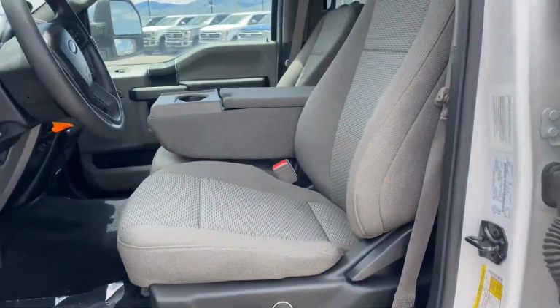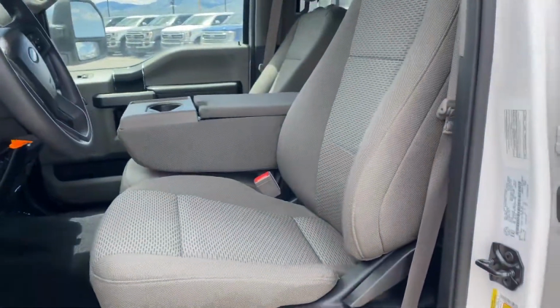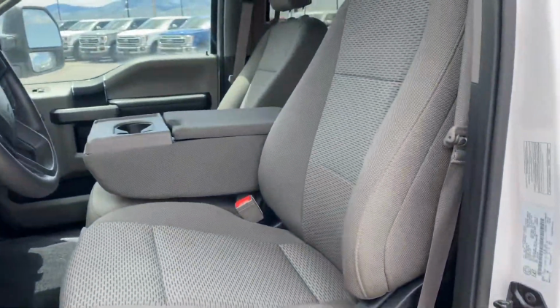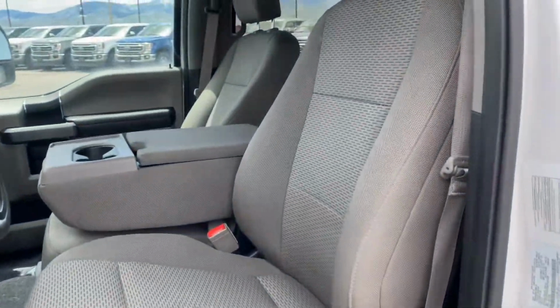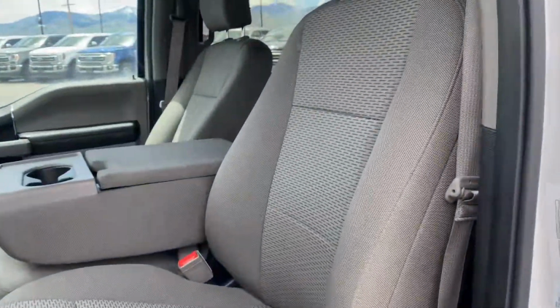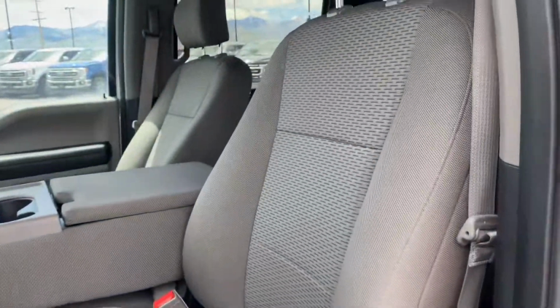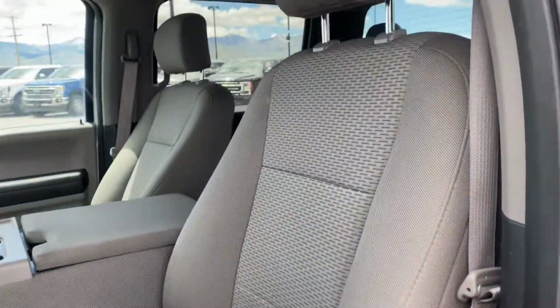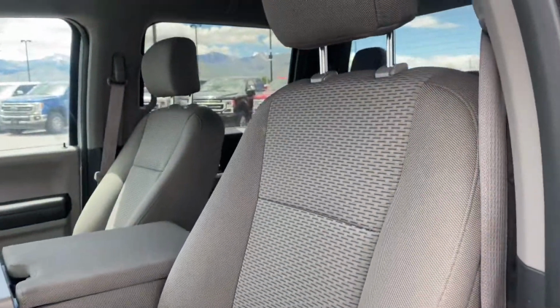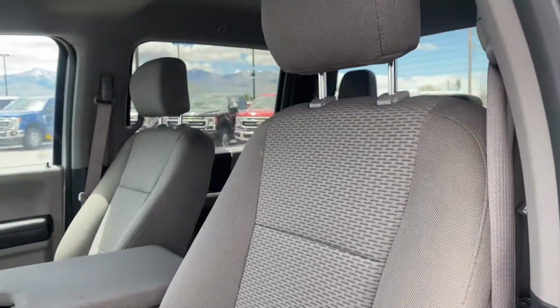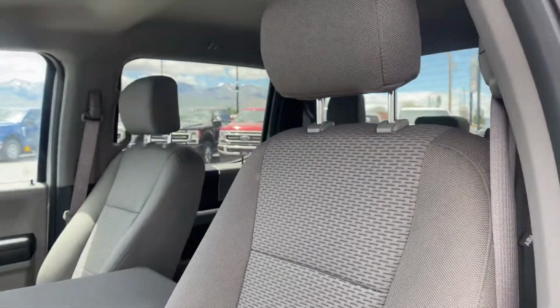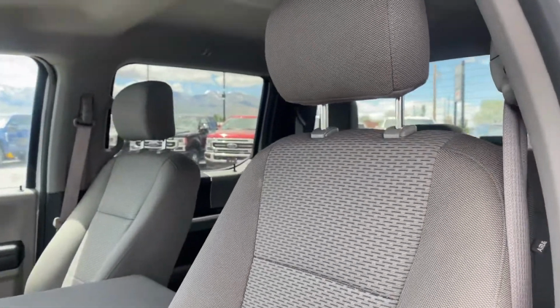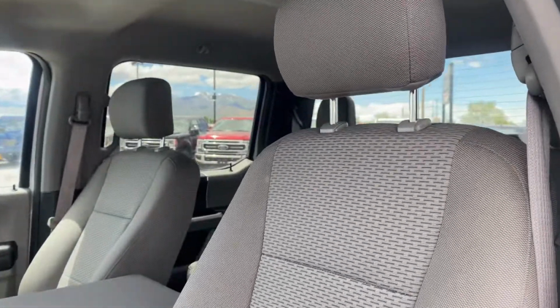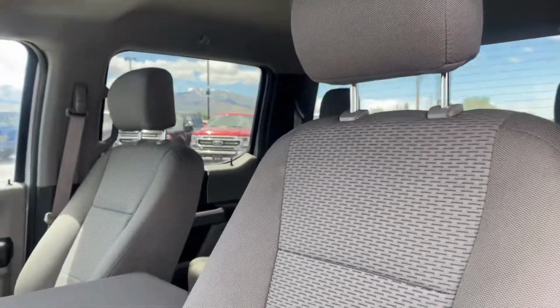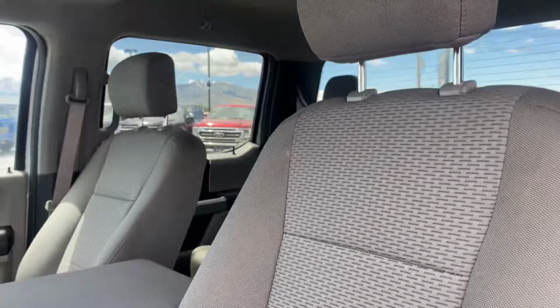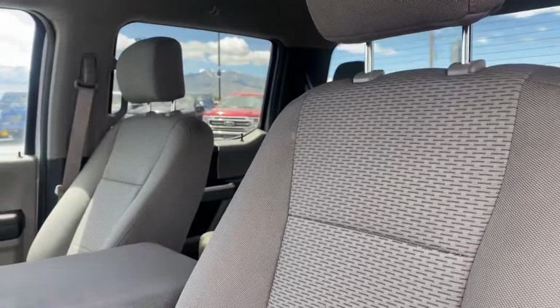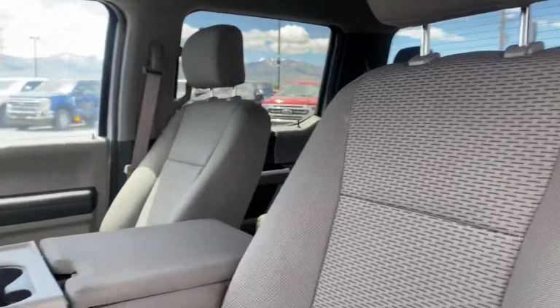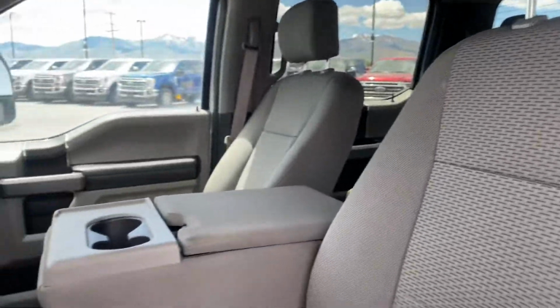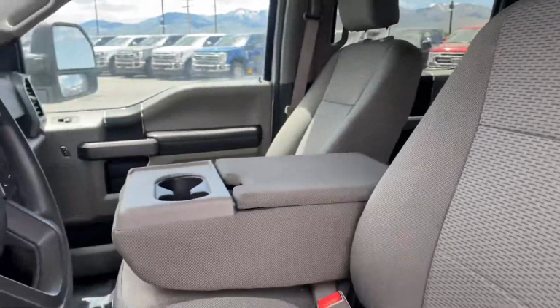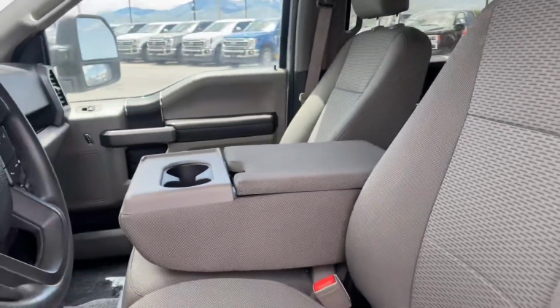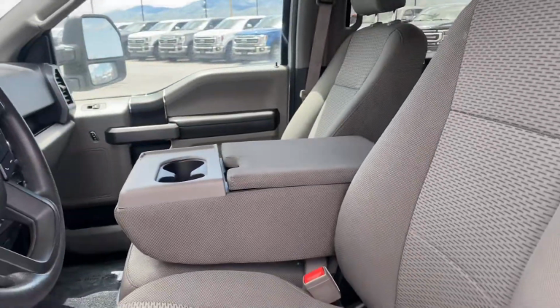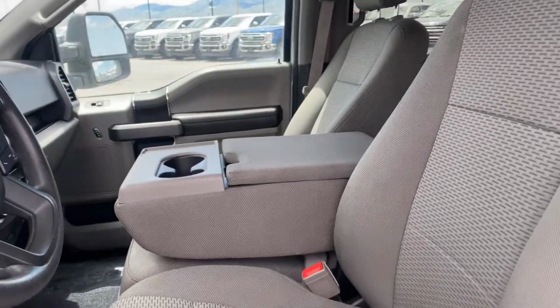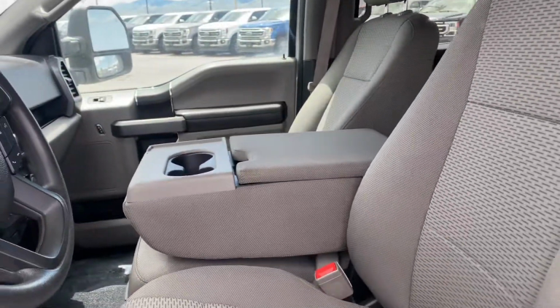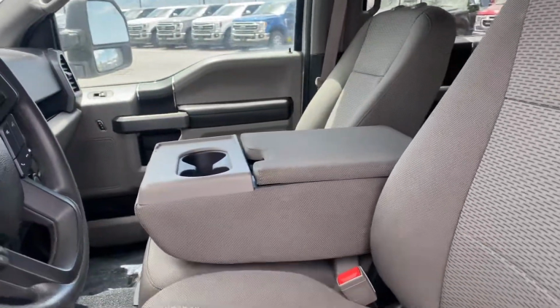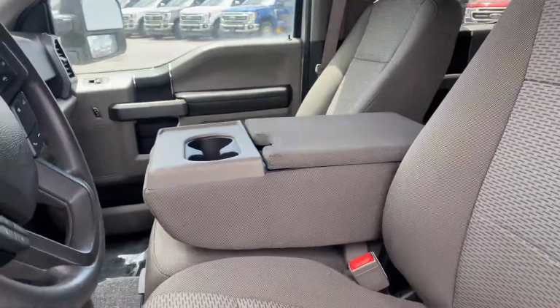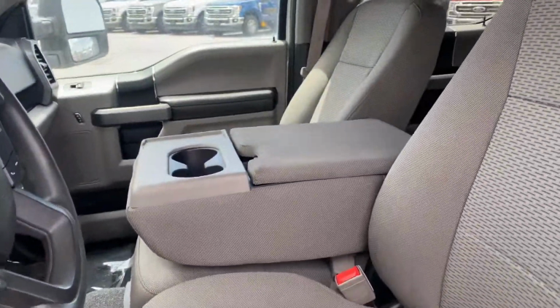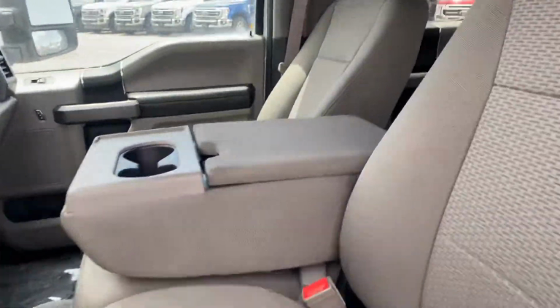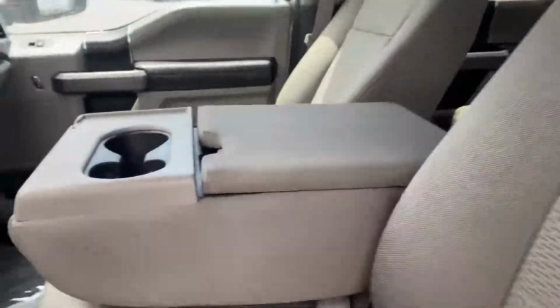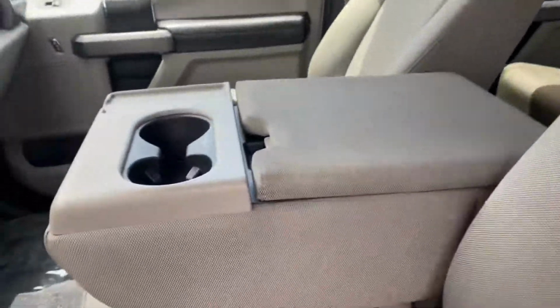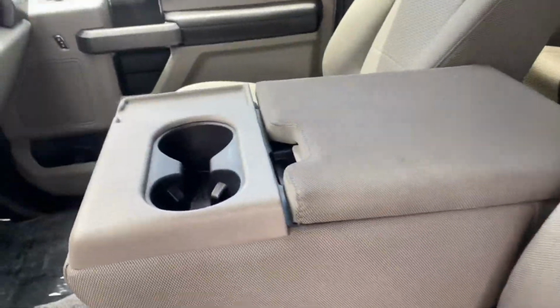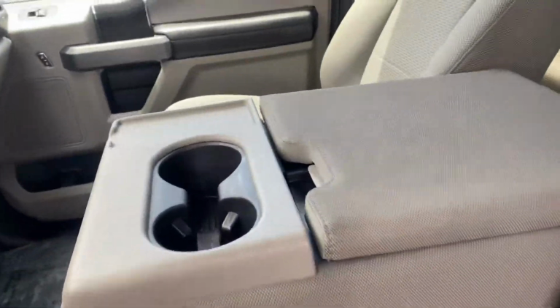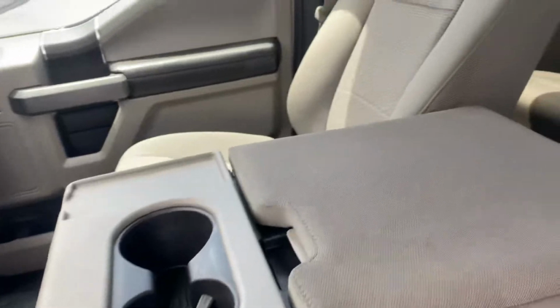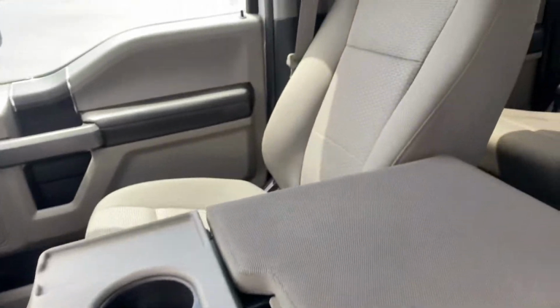This is the XLT trim package, so again cloth interior seats. The middle seat will fold up so you can fit an additional person.